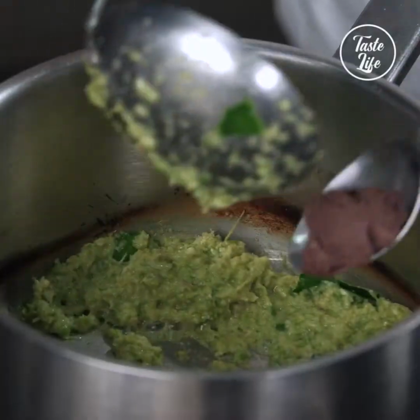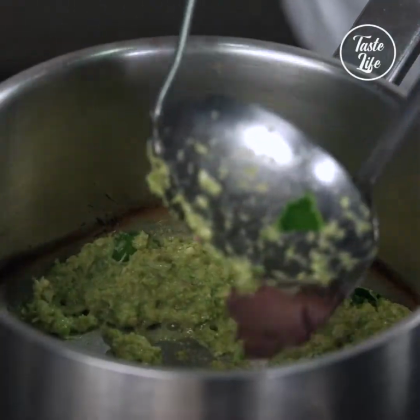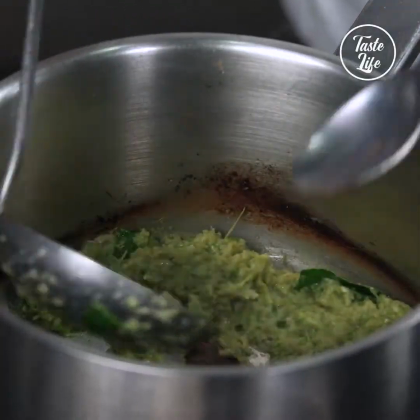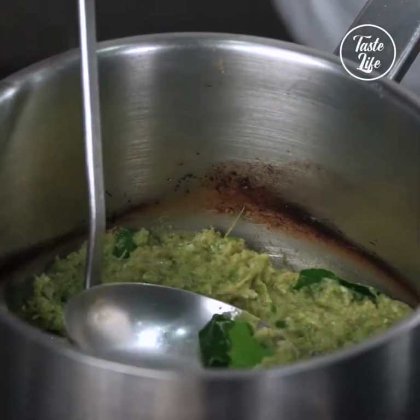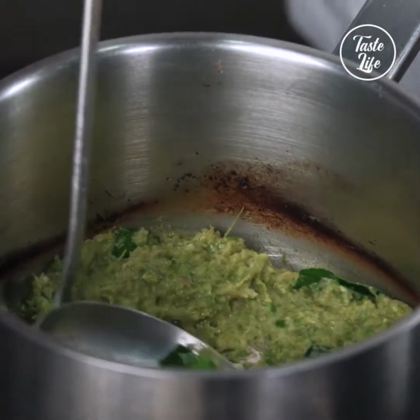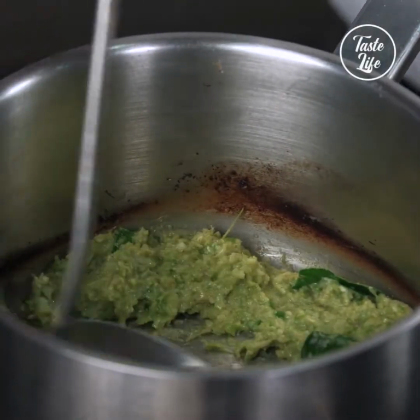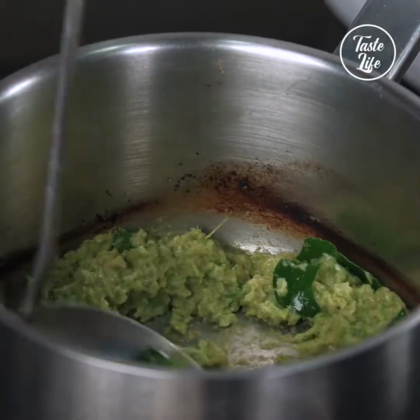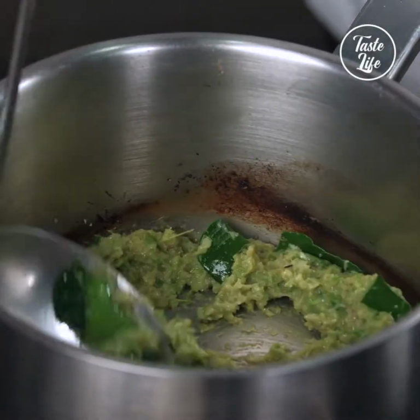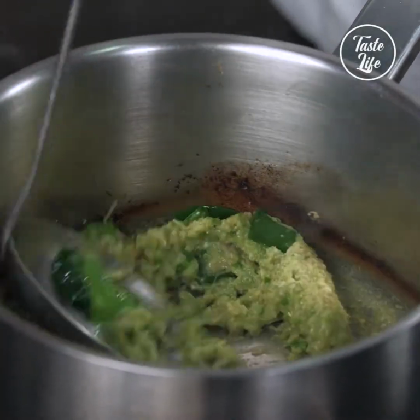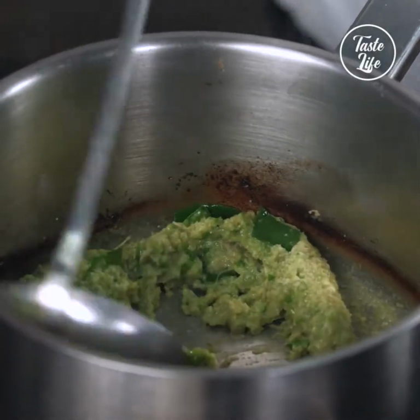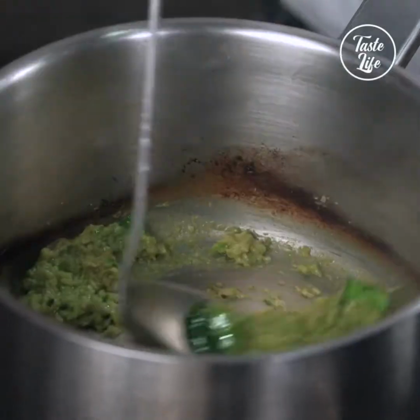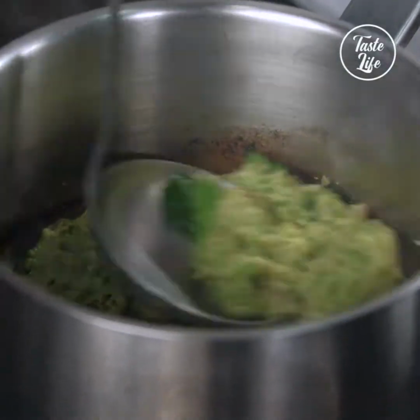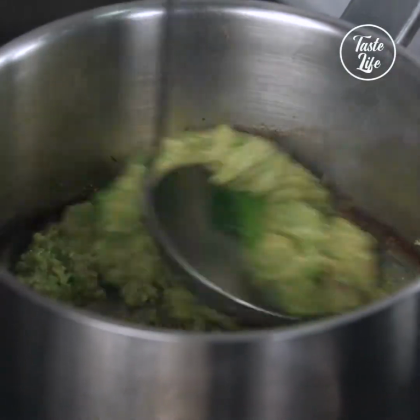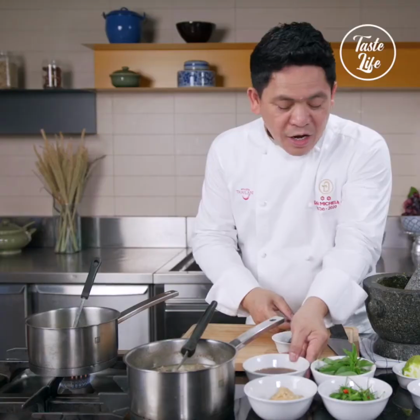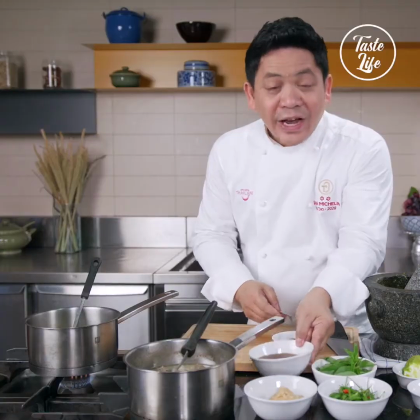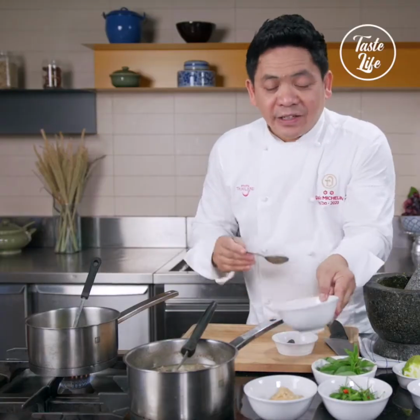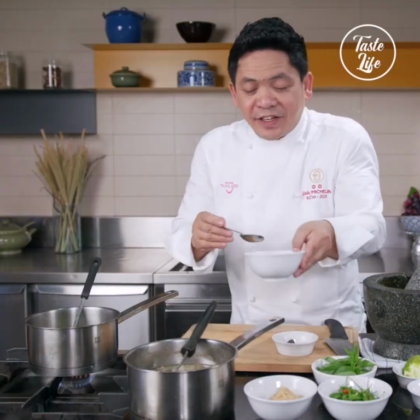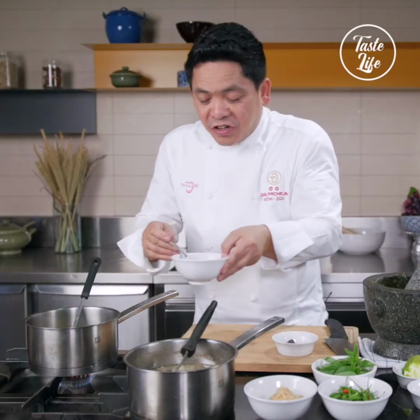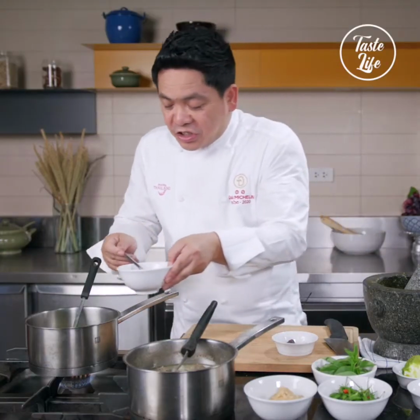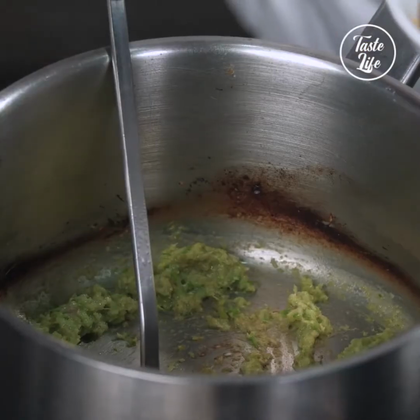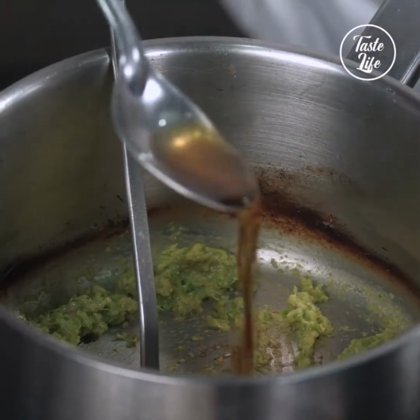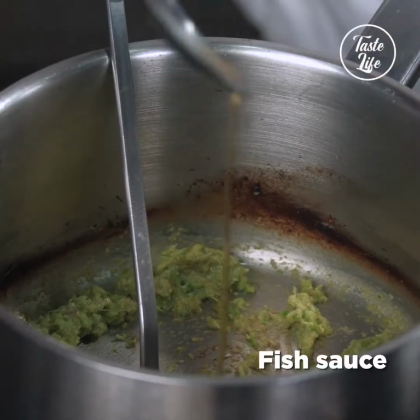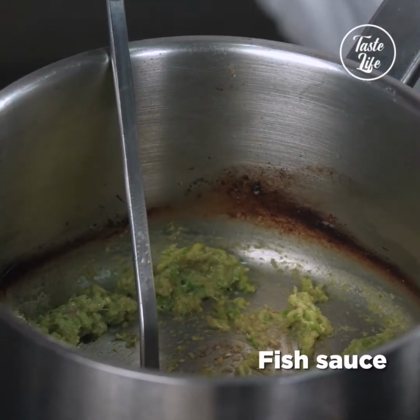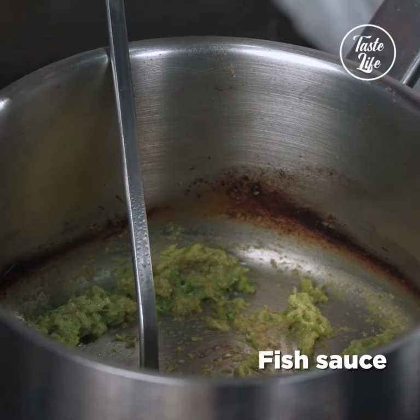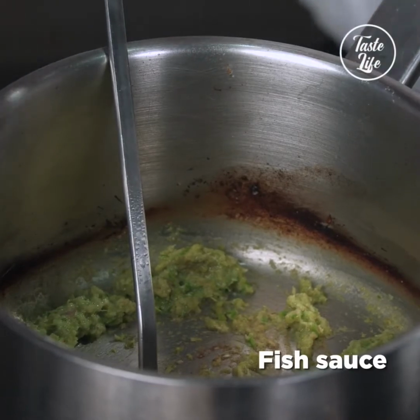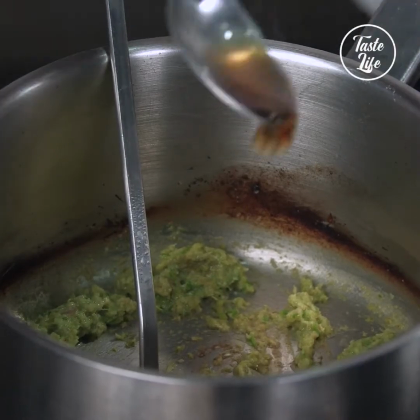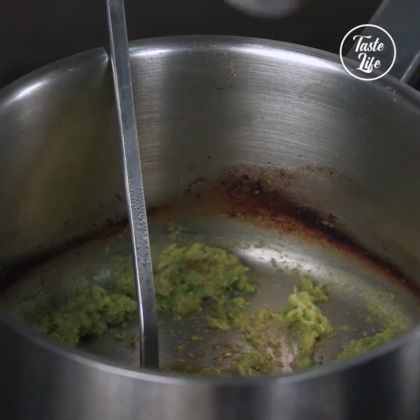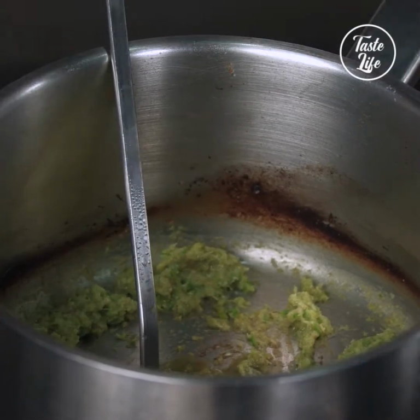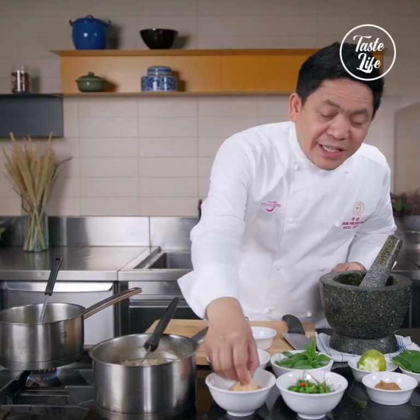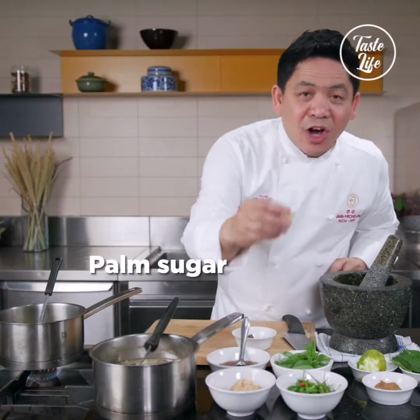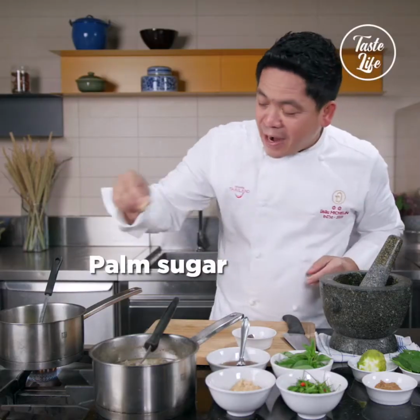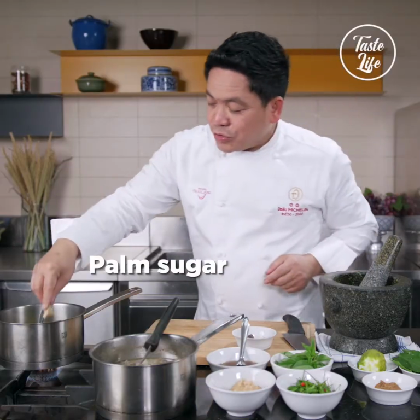Original, about many hundreds of years in Thai cuisine. You can add a bit of fish sauce and a little bit of palm sugar.